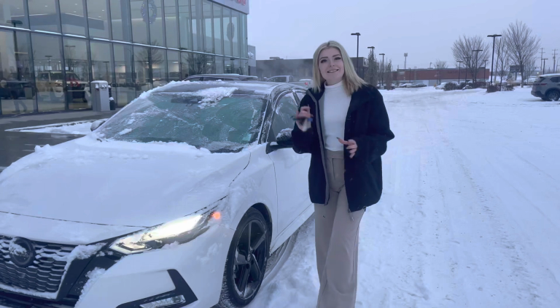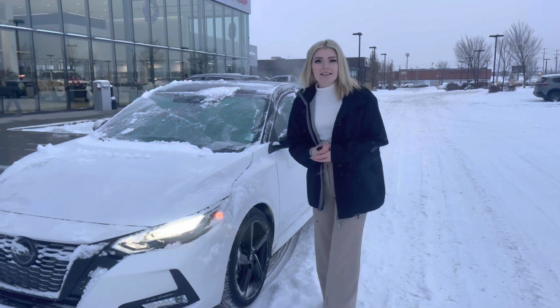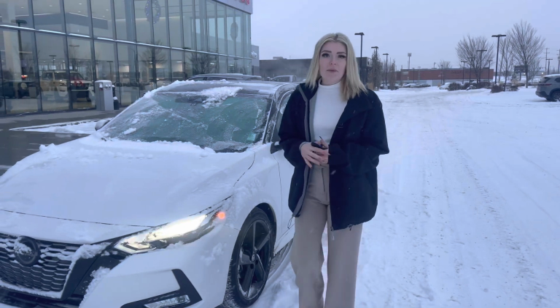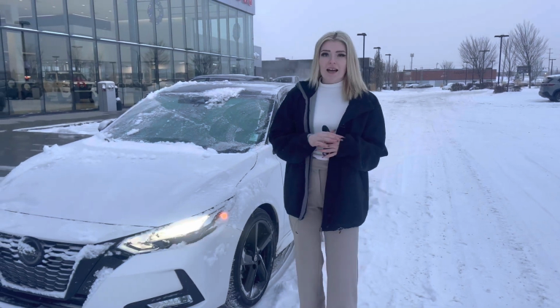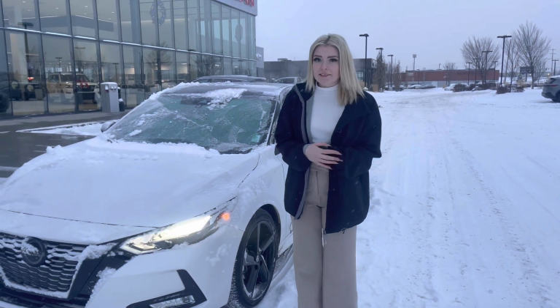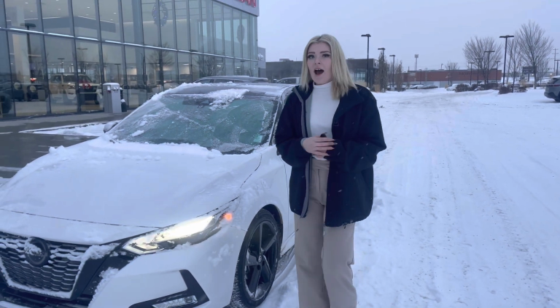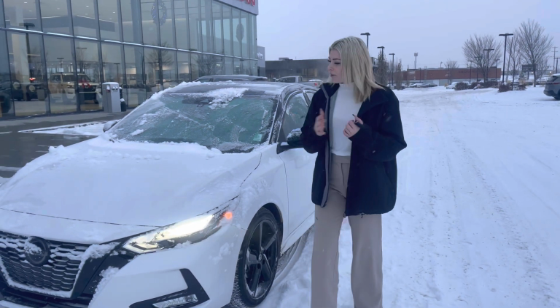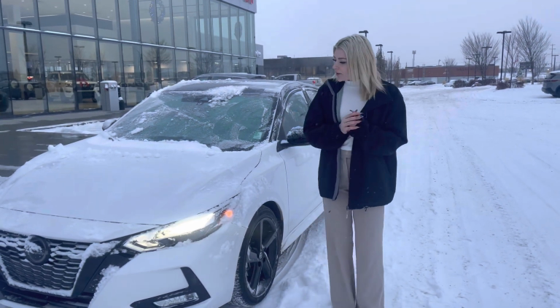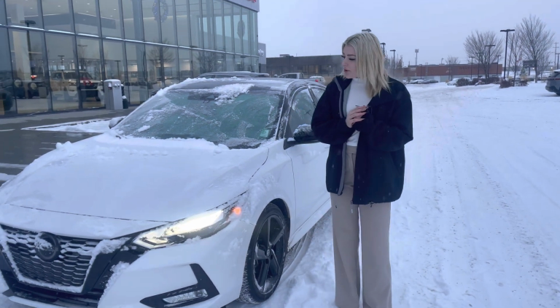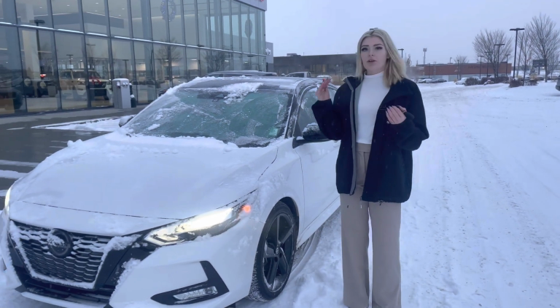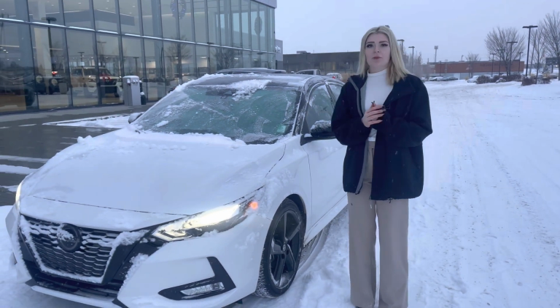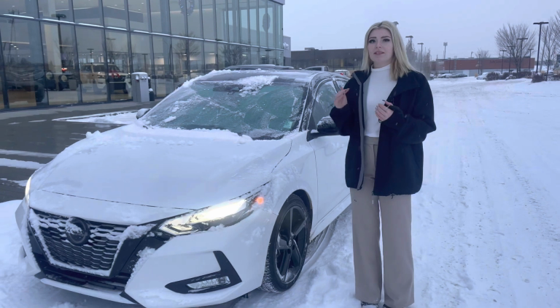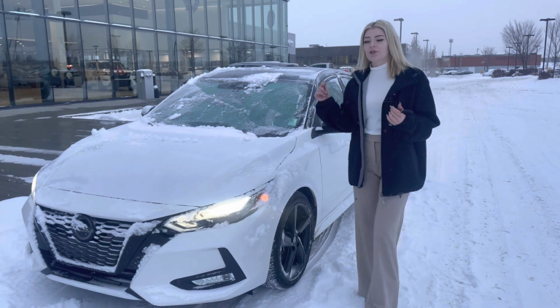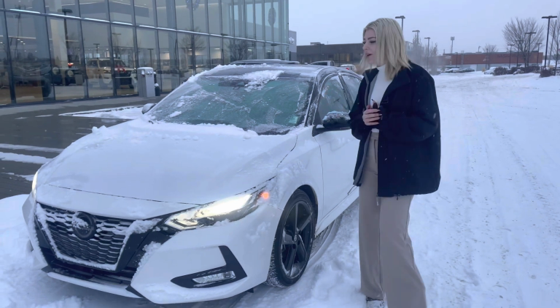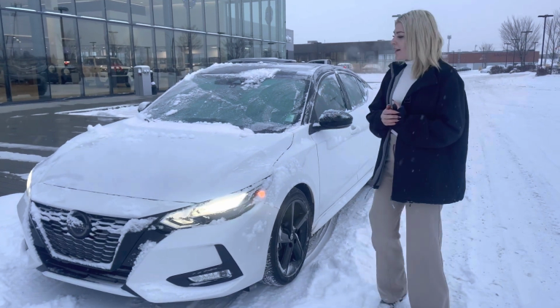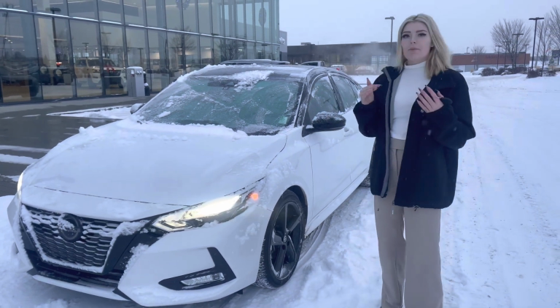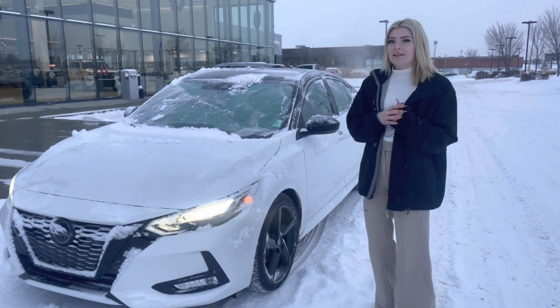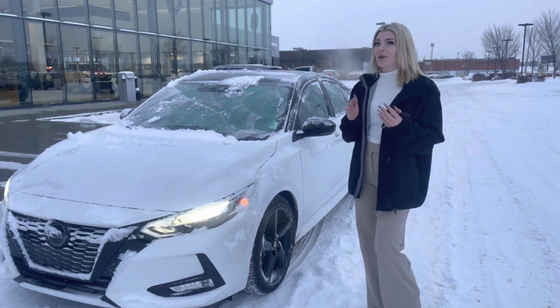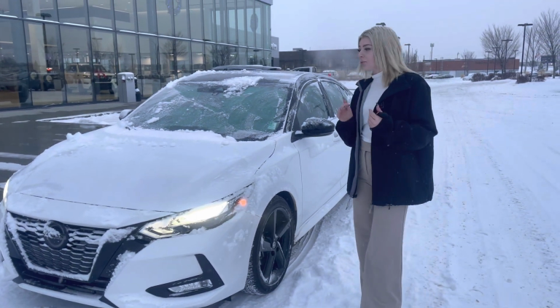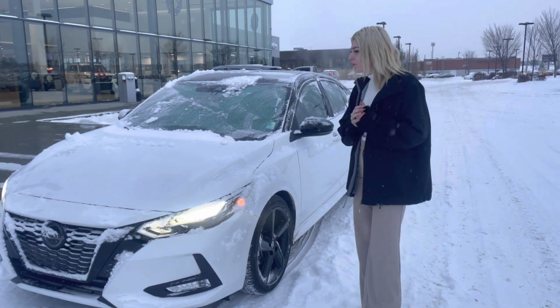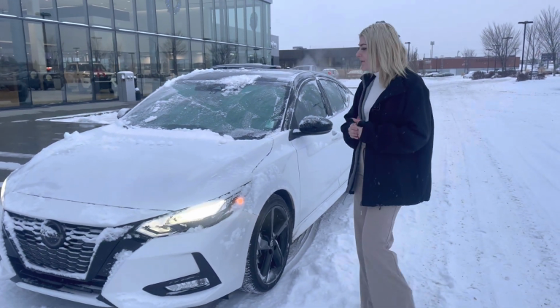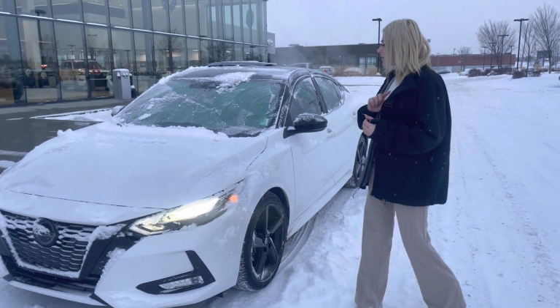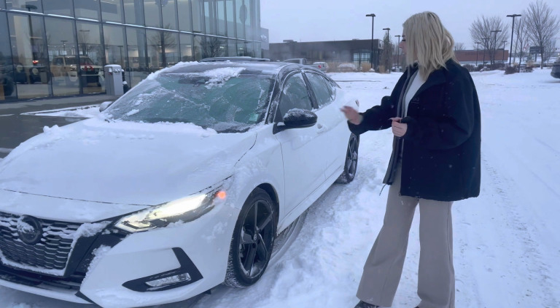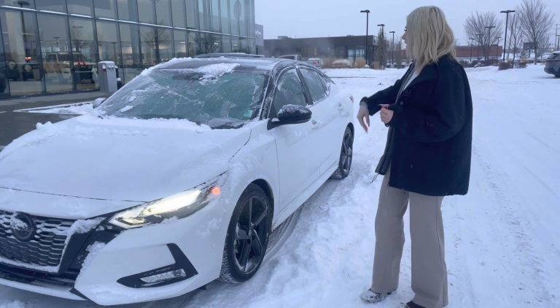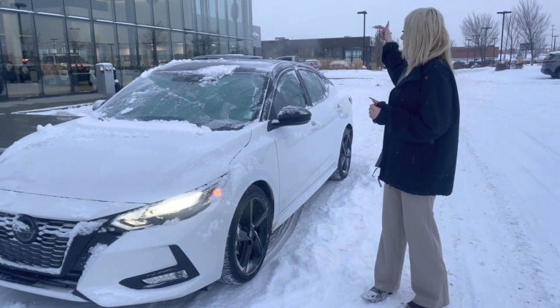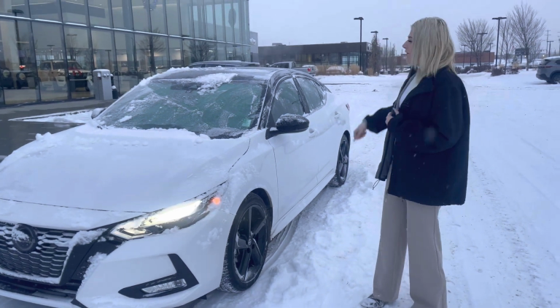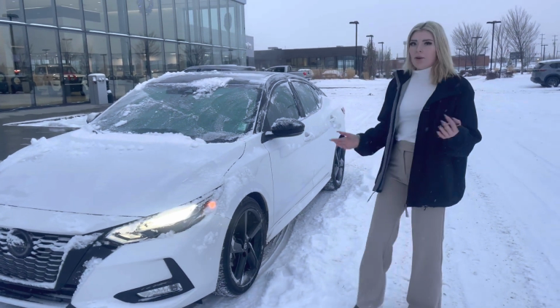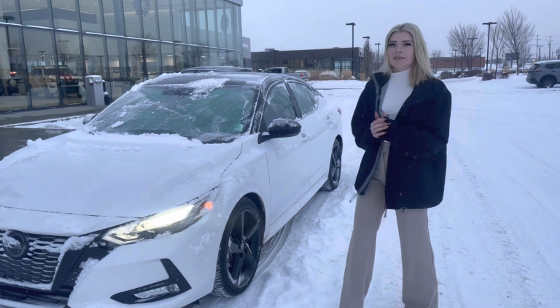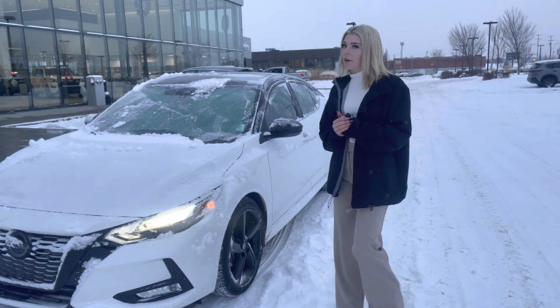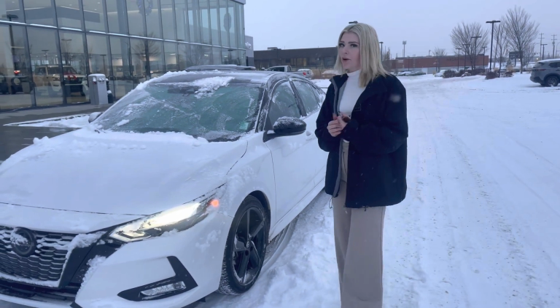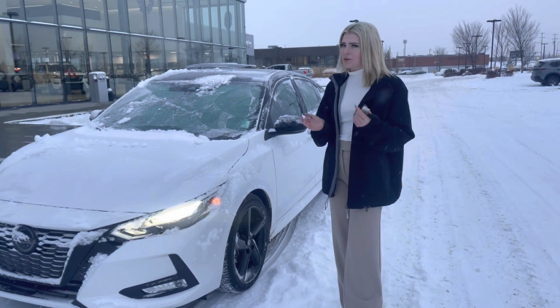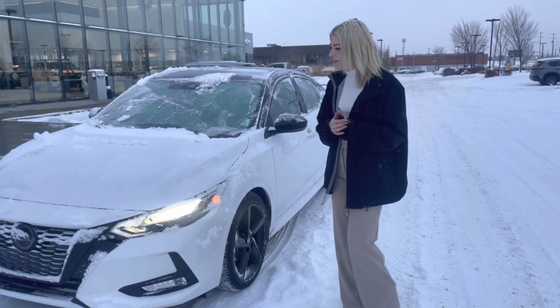Hey Ashik, it's Caitlin here from Northside Nissan. I just wanted to show you our 2022 Sentra two-tone. This is our Midnight Edition — an absolutely beautiful trim. You can see you have the white on the outside and black on the top, which makes you stand out a little bit more than just a plain white vehicle.